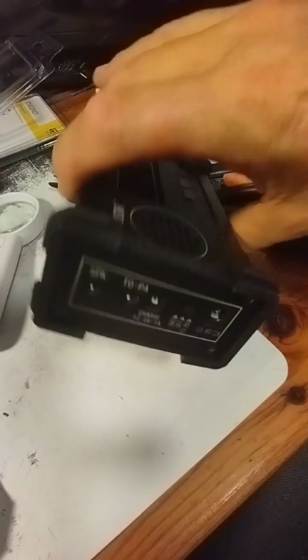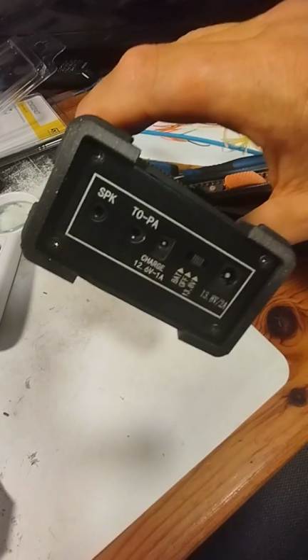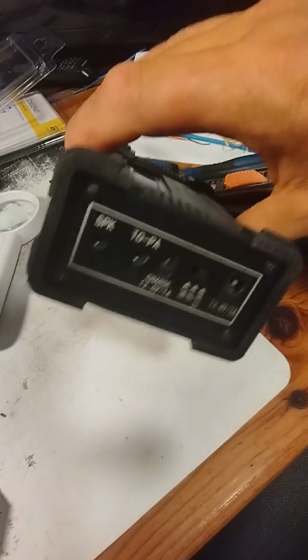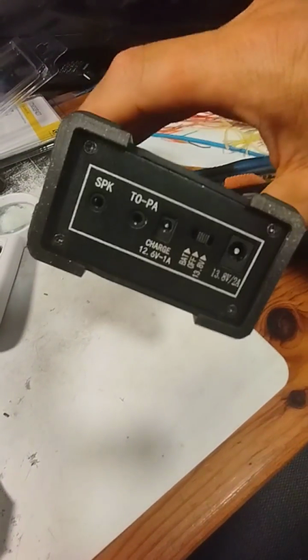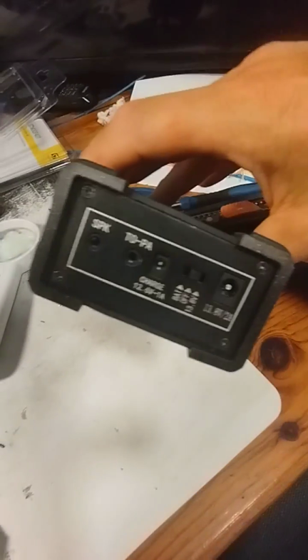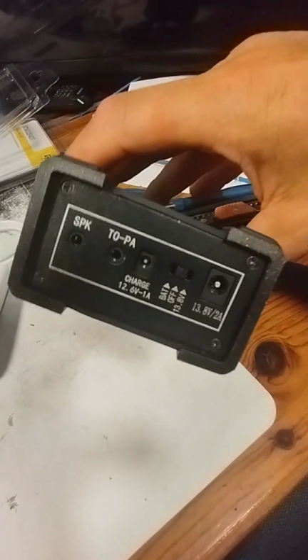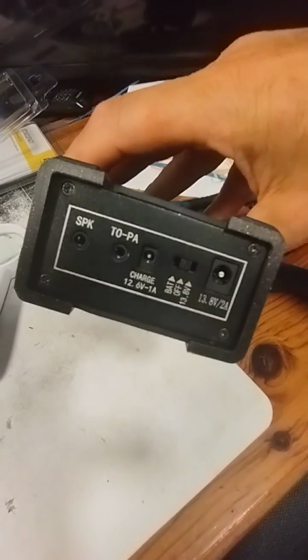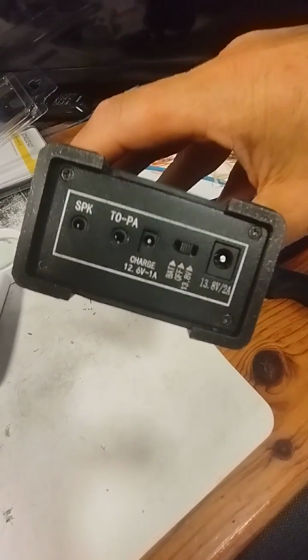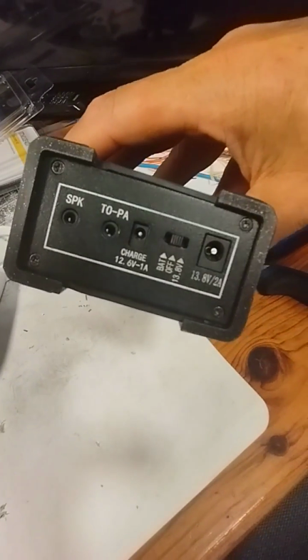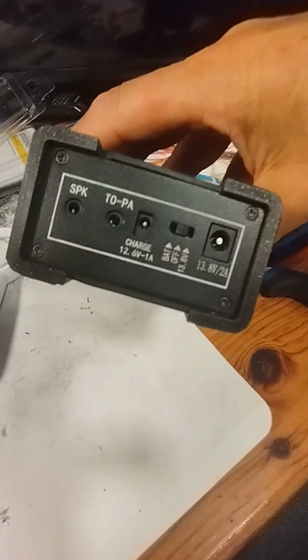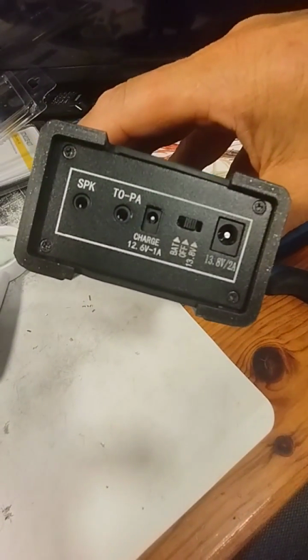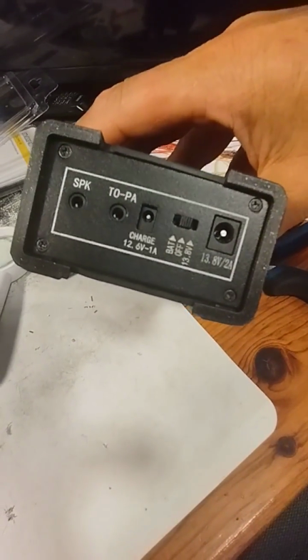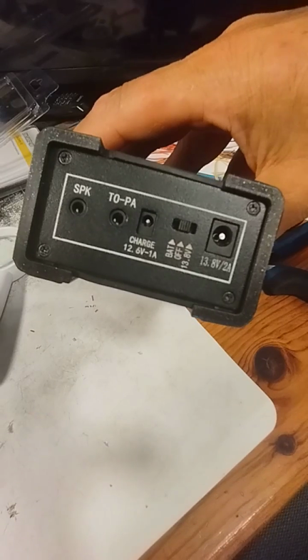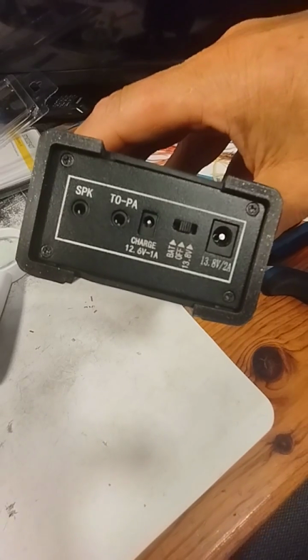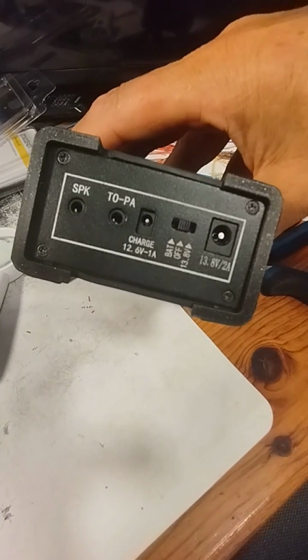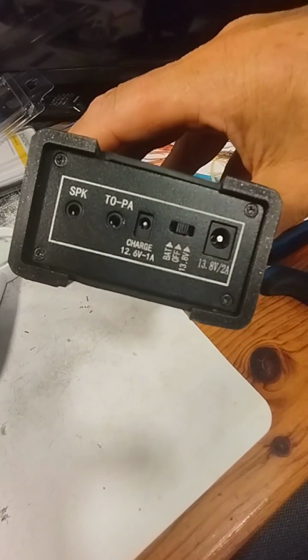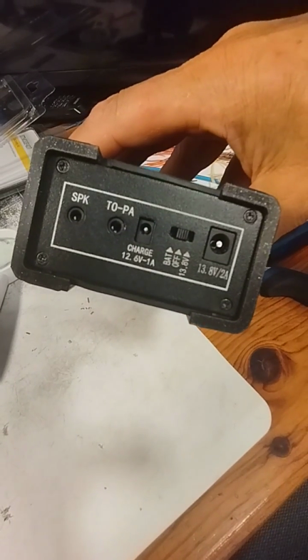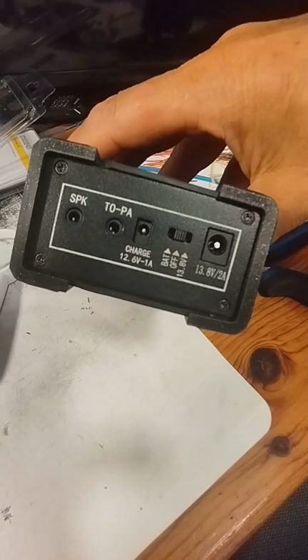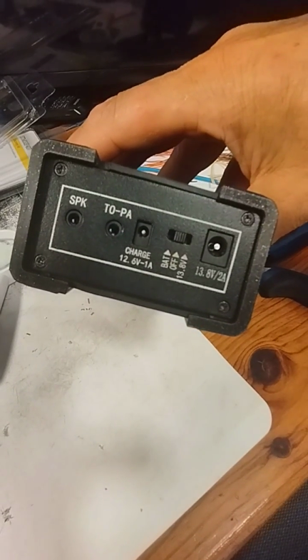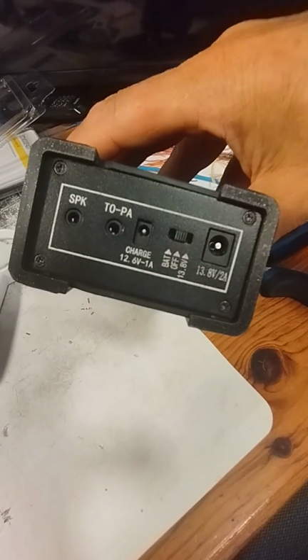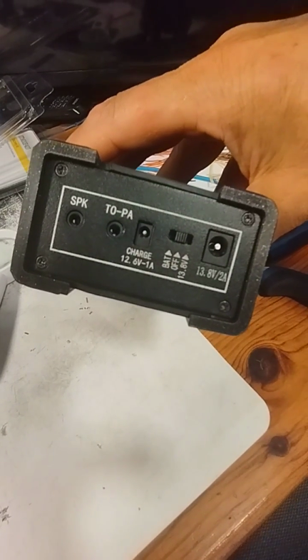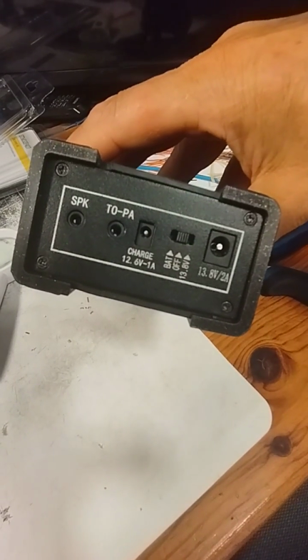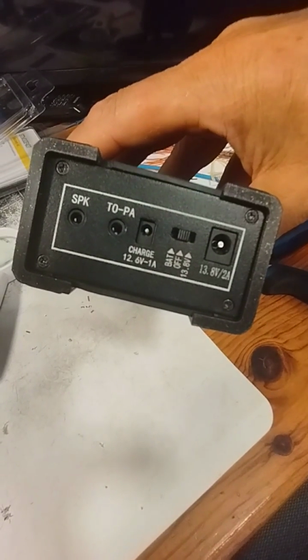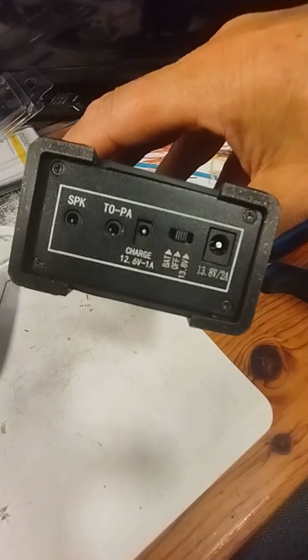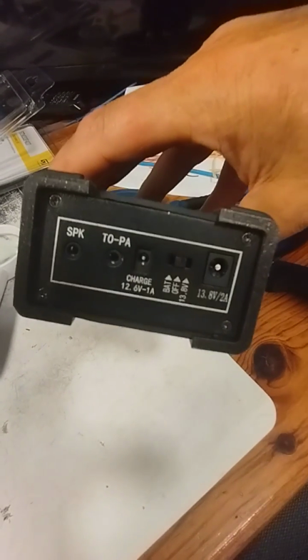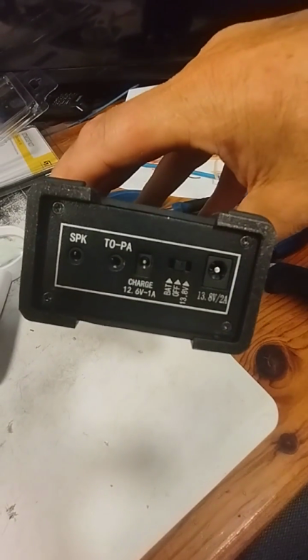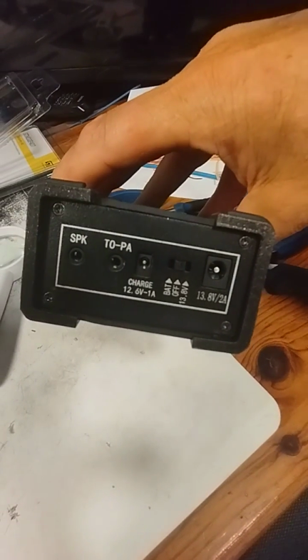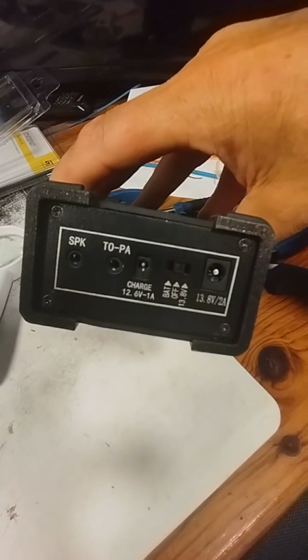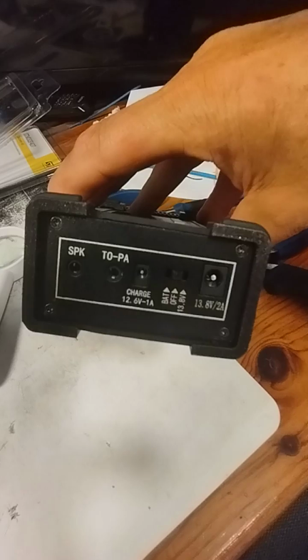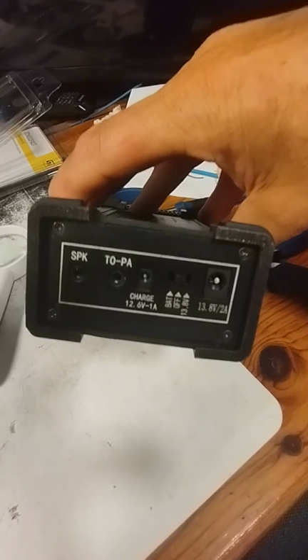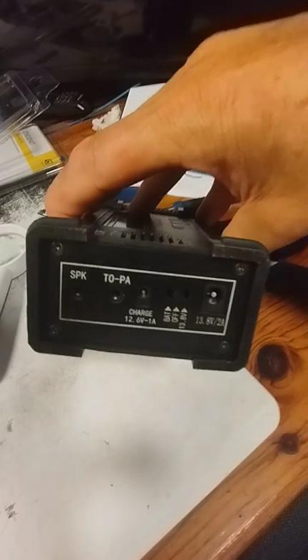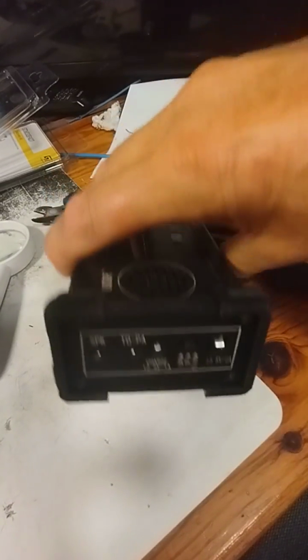So here we go — the four screws on the base there, one, two, three, four. Remove those four screws, pull off the base plate, and take off the feet which will come off with the rubber.